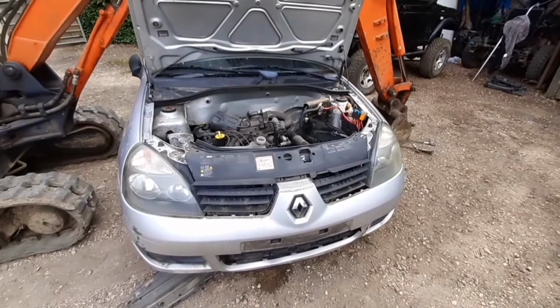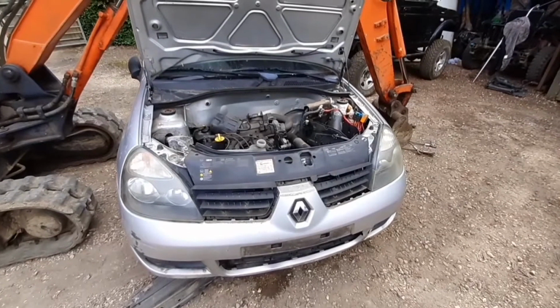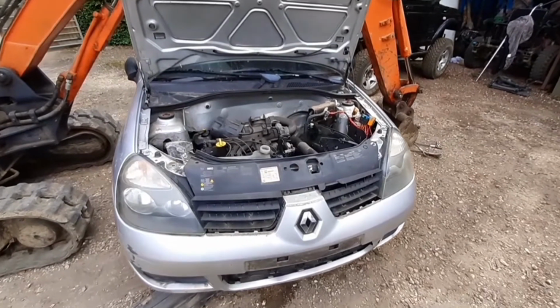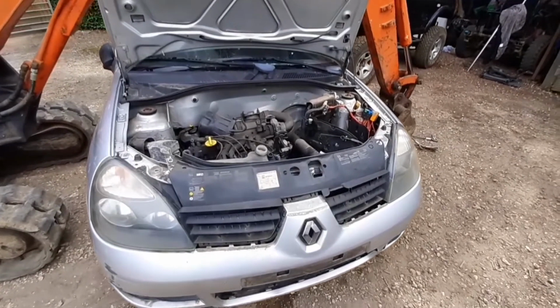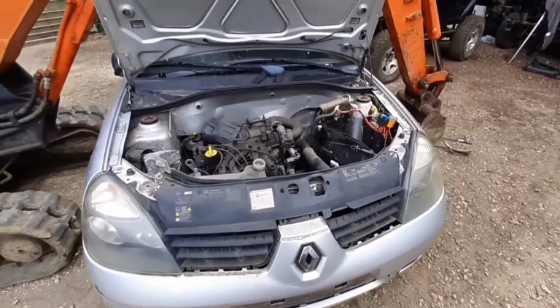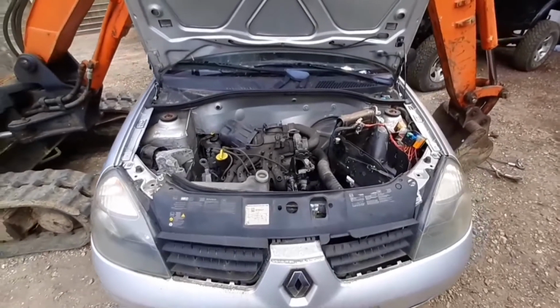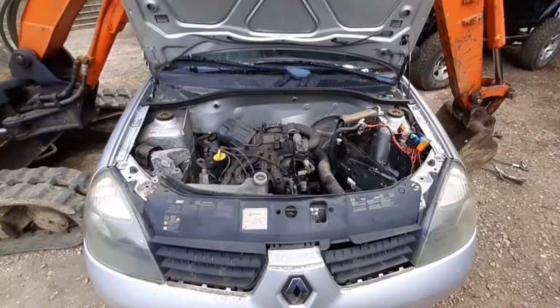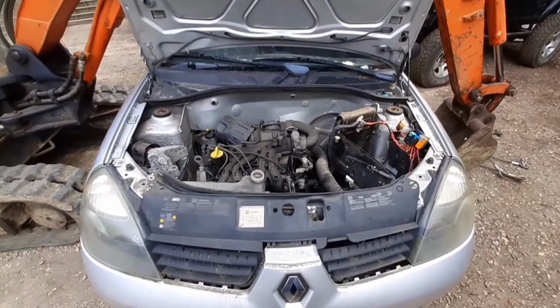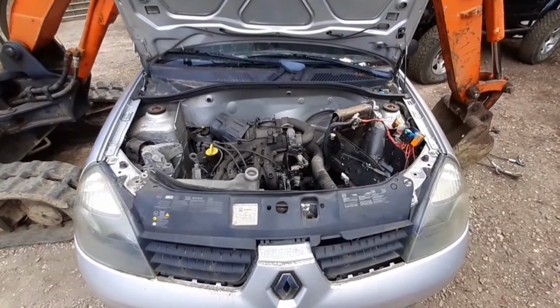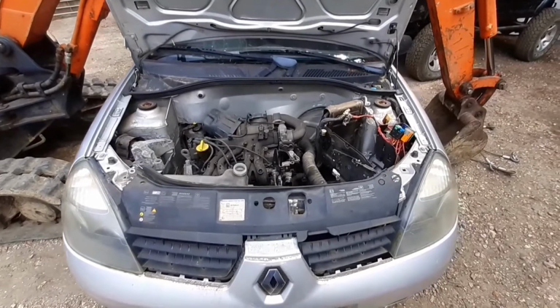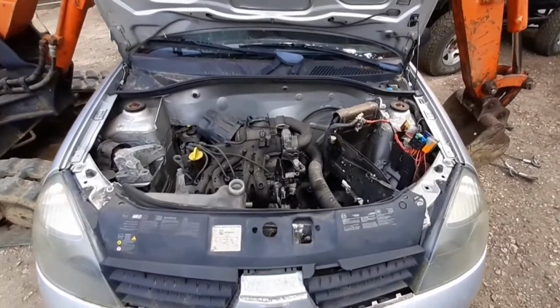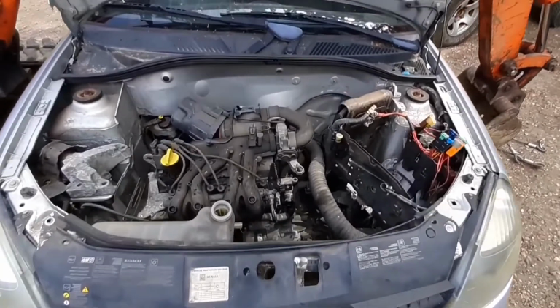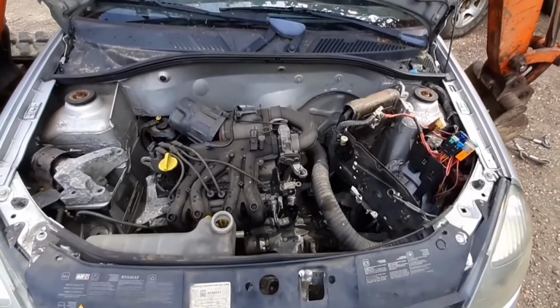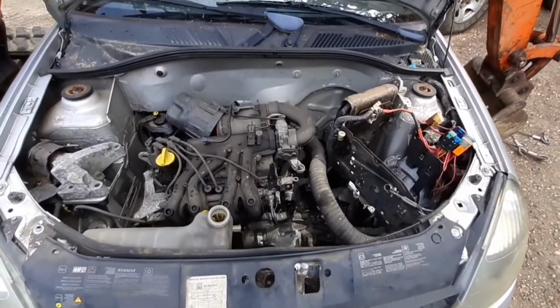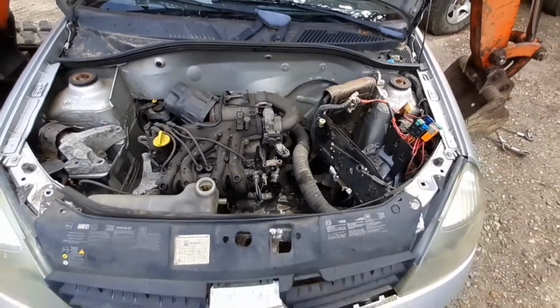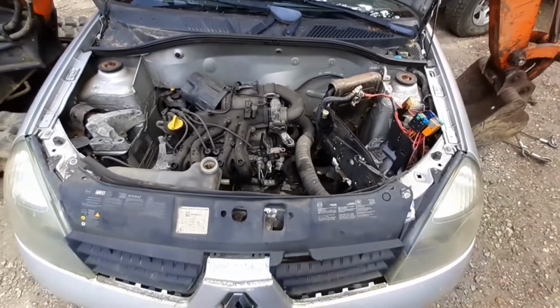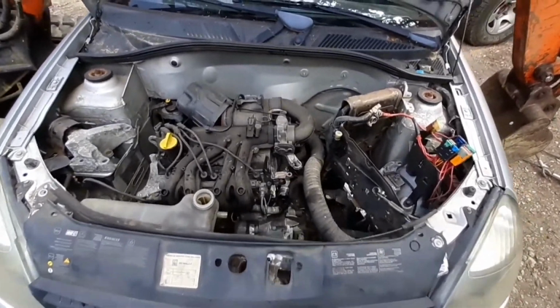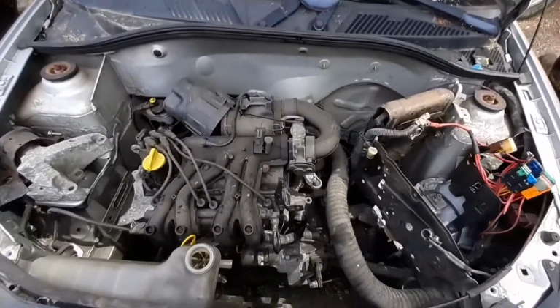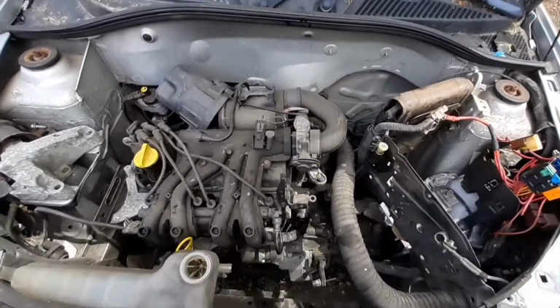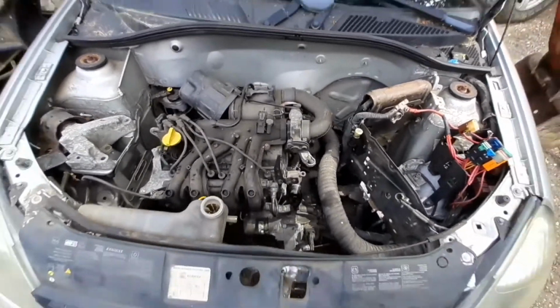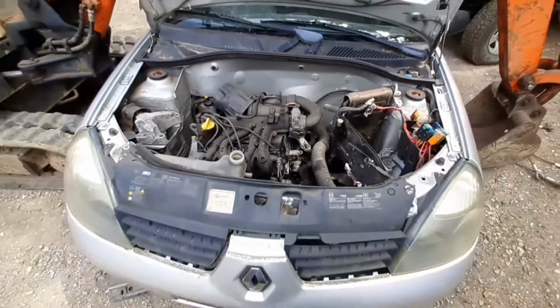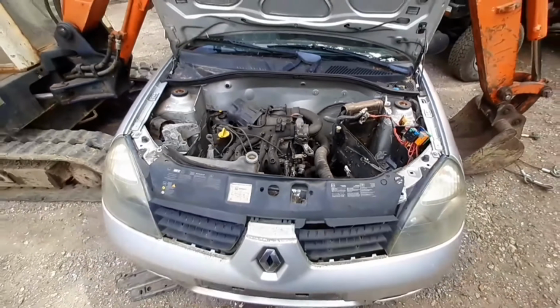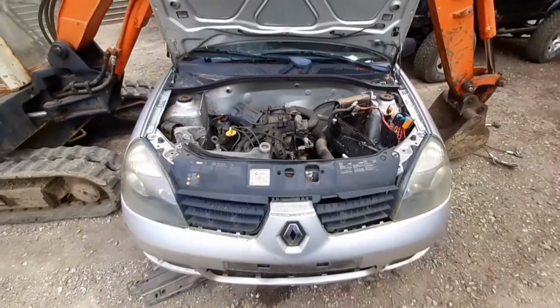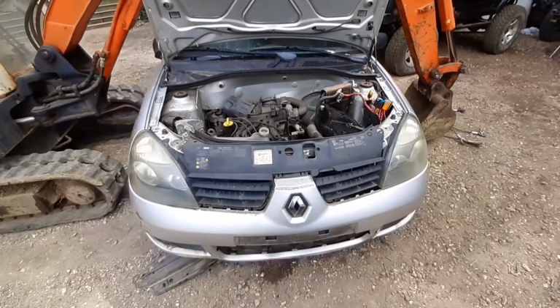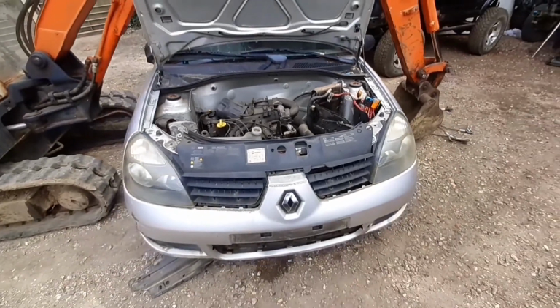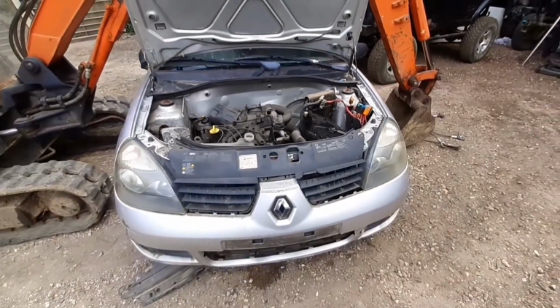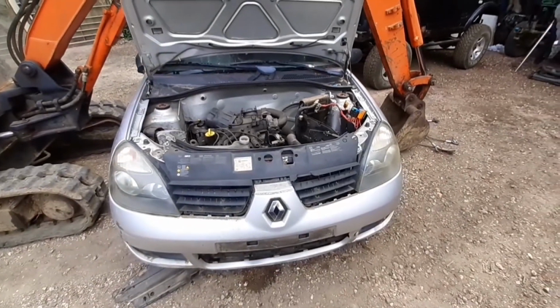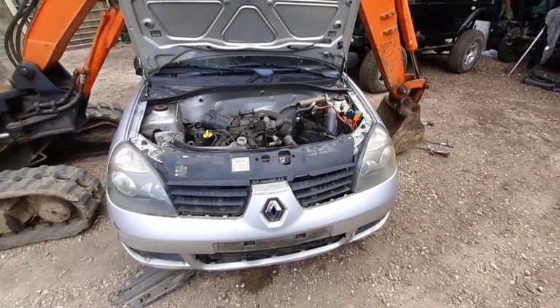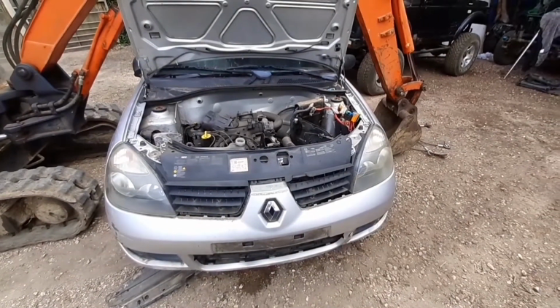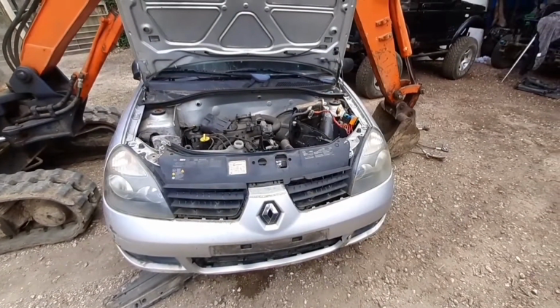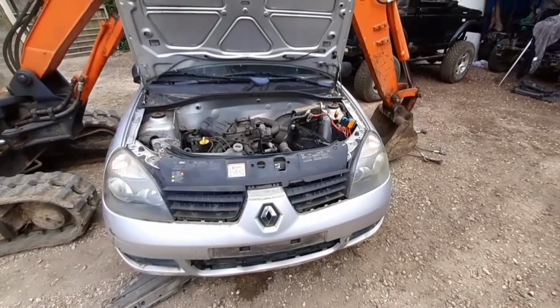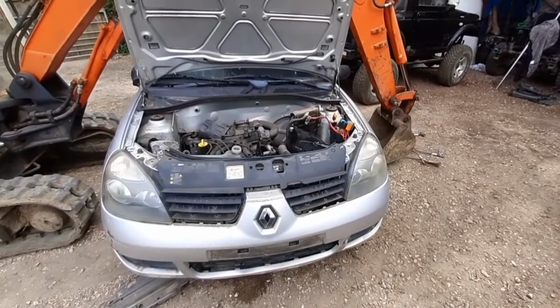Right, this is thermite versus engine block take two — a little twist with this one. This is the guinea pig: a Renault Clio. First we've got to get the engine out. I hate French cars.